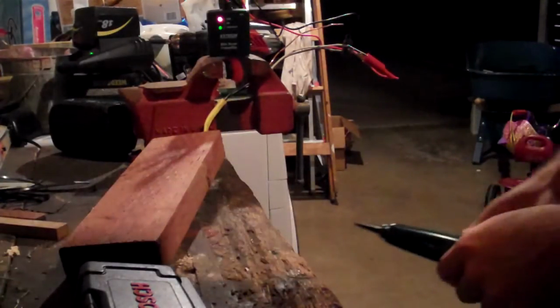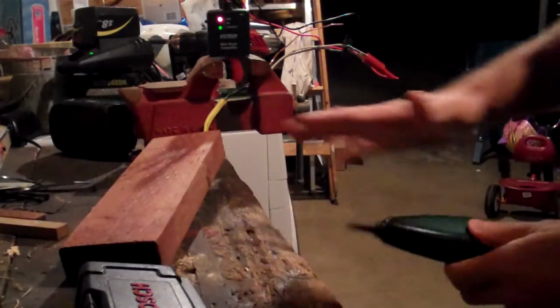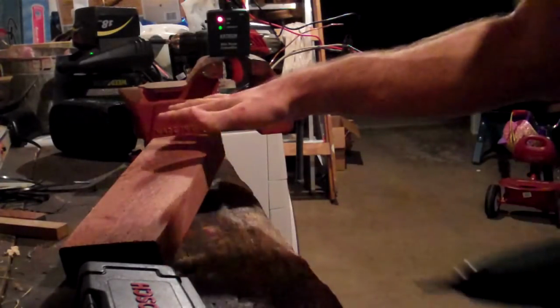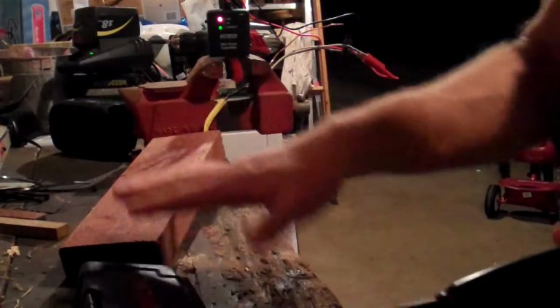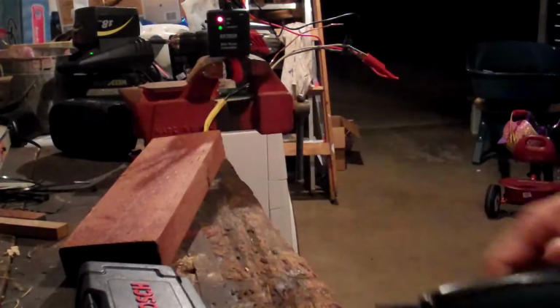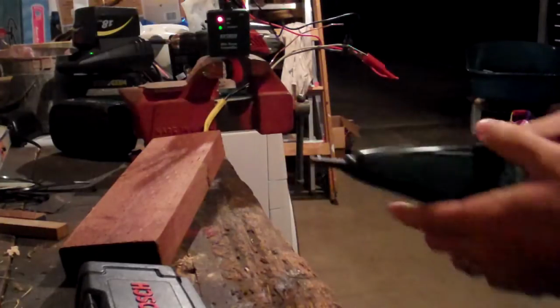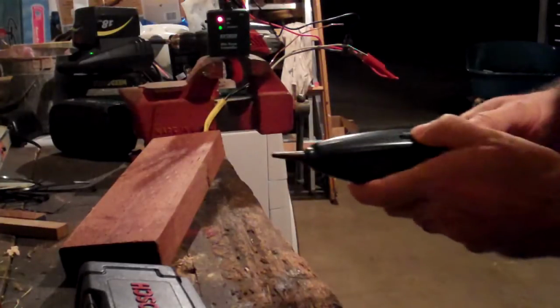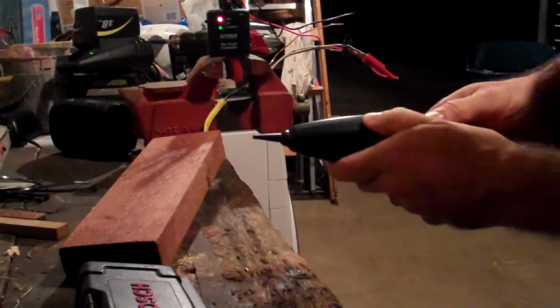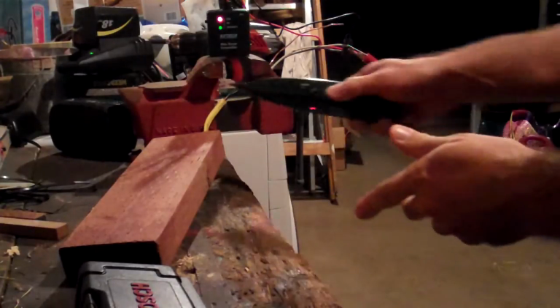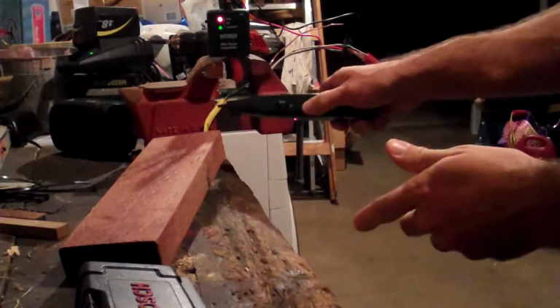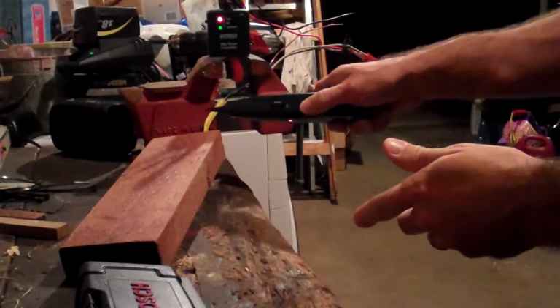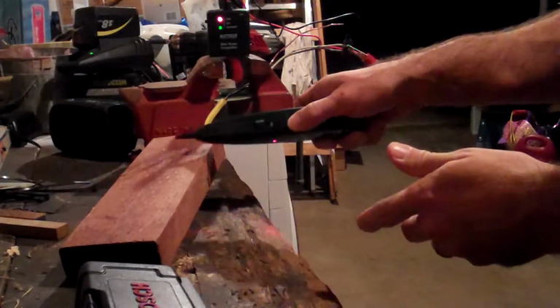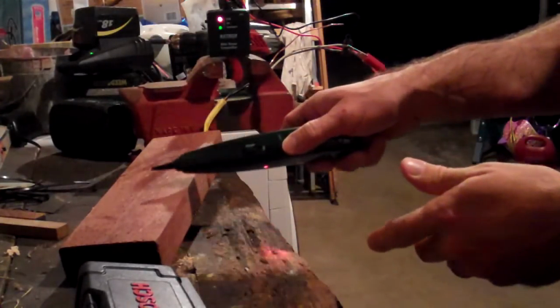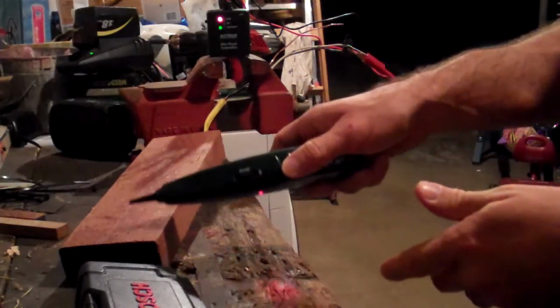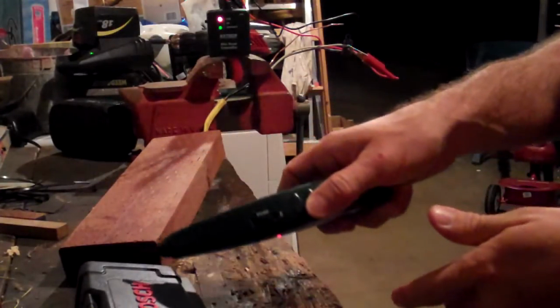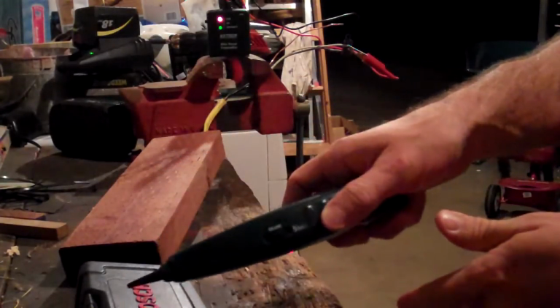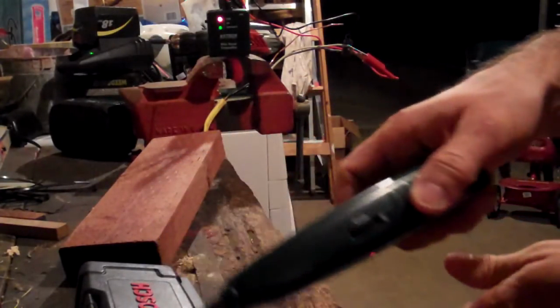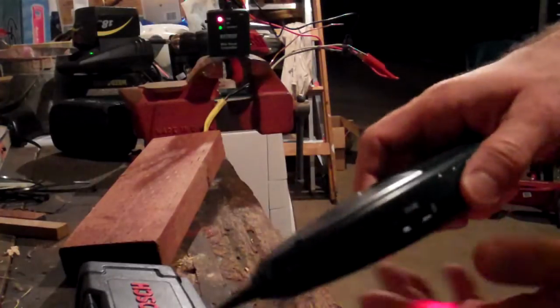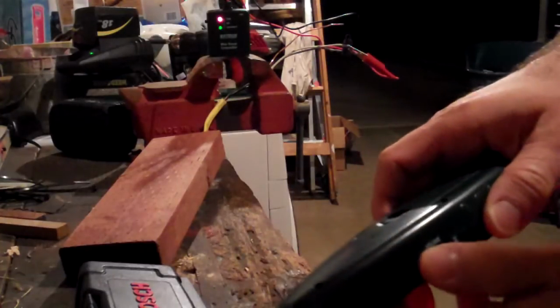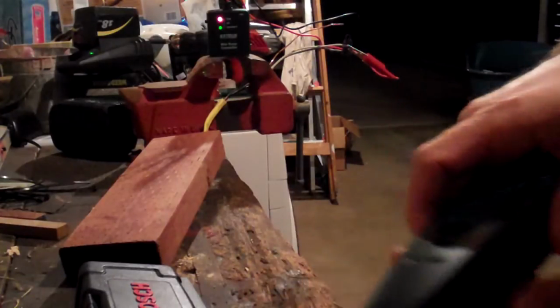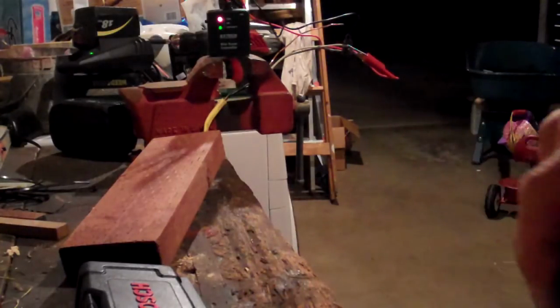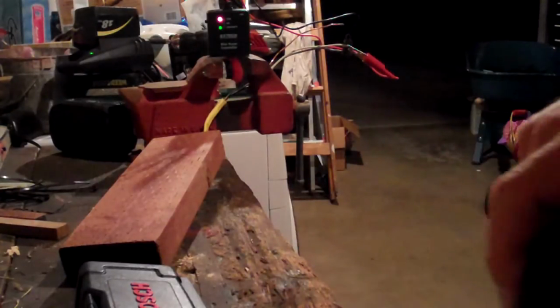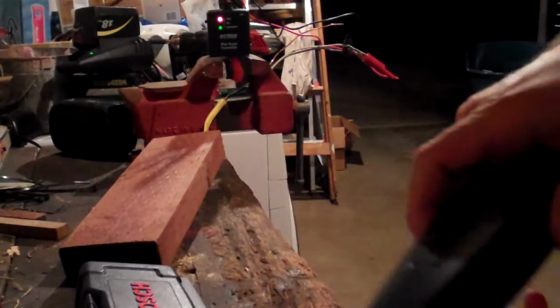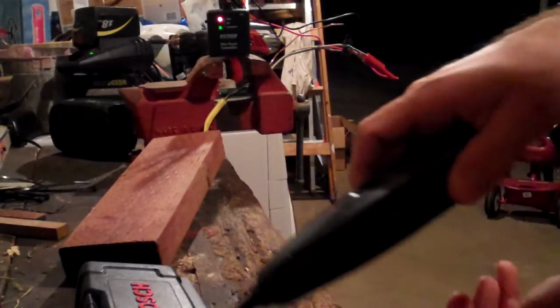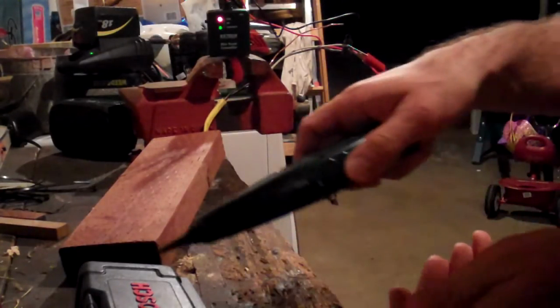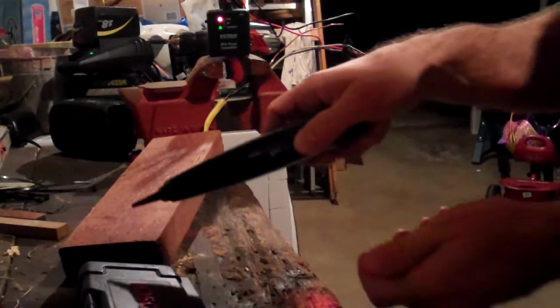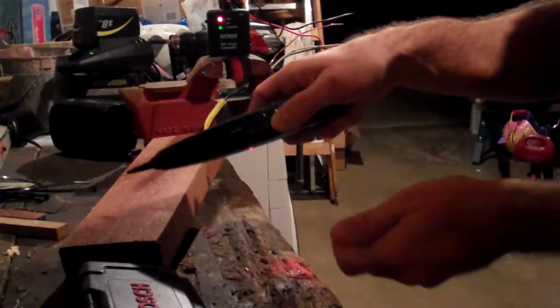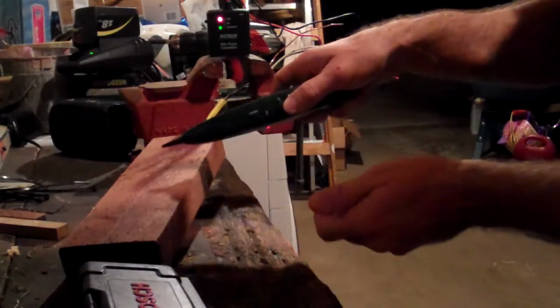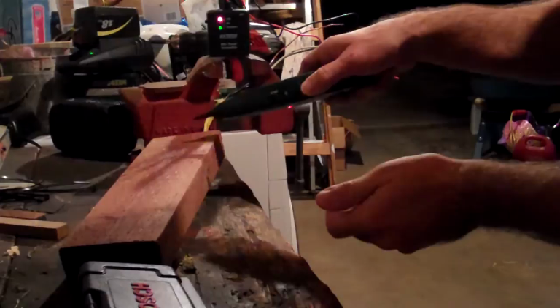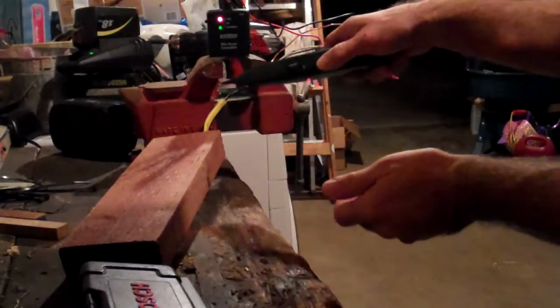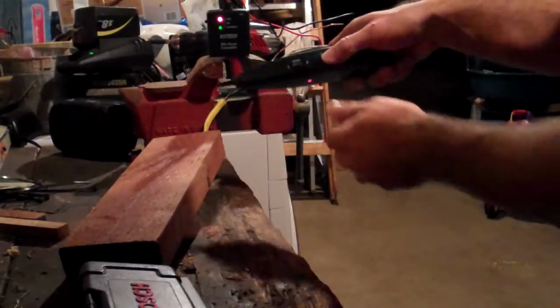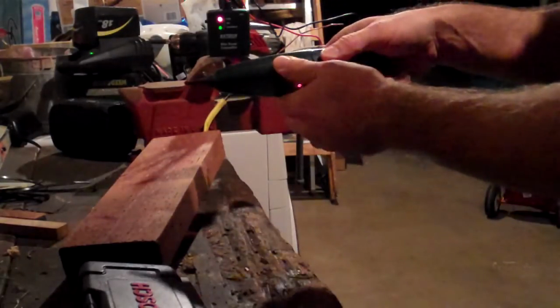I've set up a couple of small obstacles for the wire to make sure that I could trace the tone, even though there was wood, metal, and wood over the top of it. And even though it does get more faint going over some of the obstacles, I can still pick up the tone.